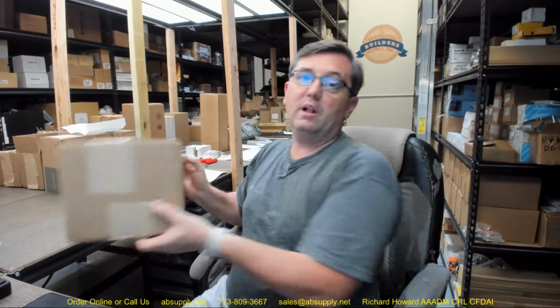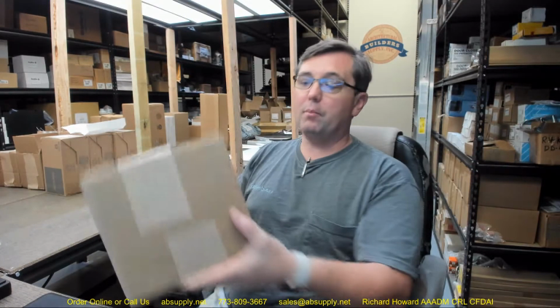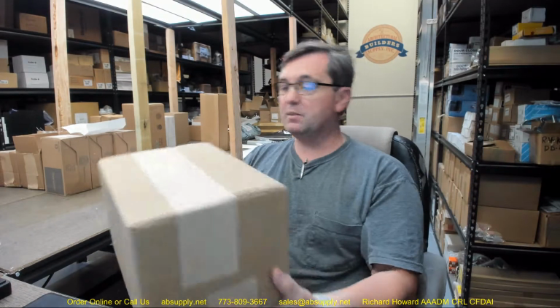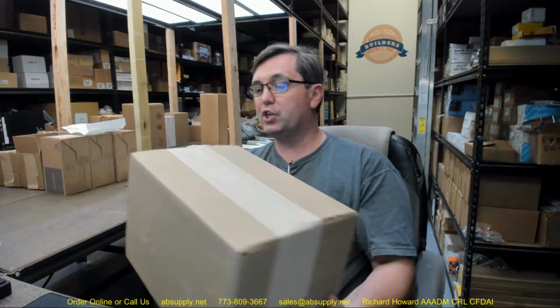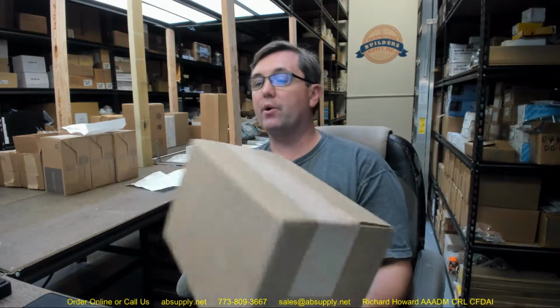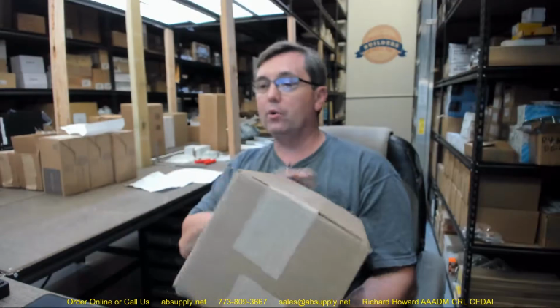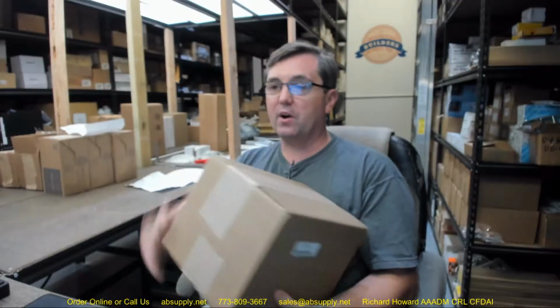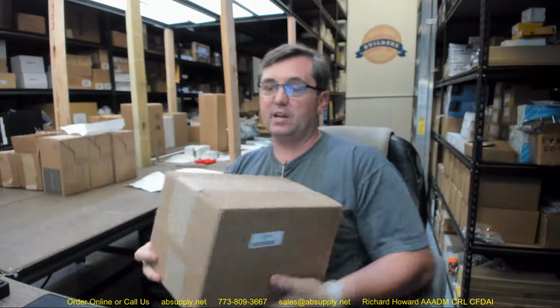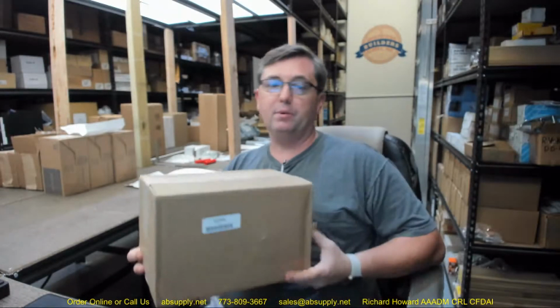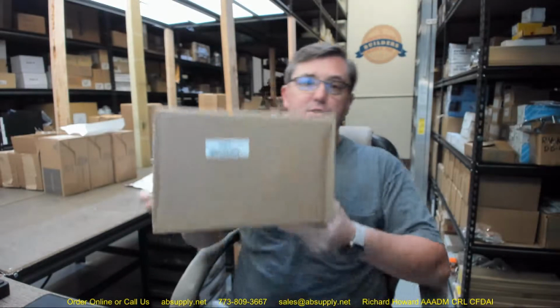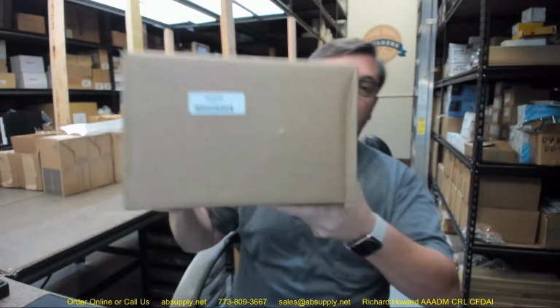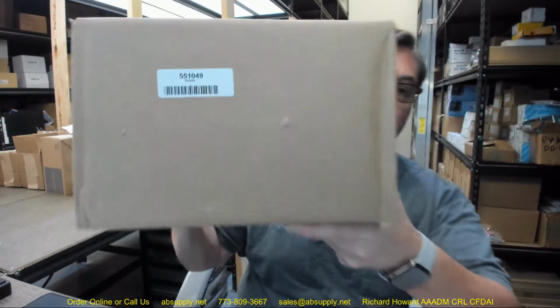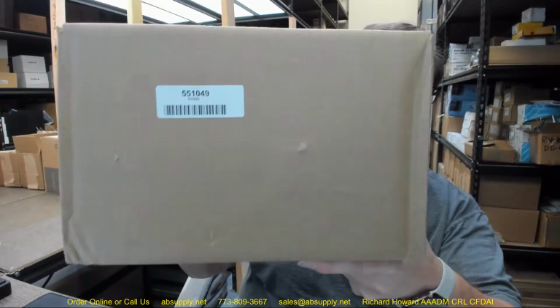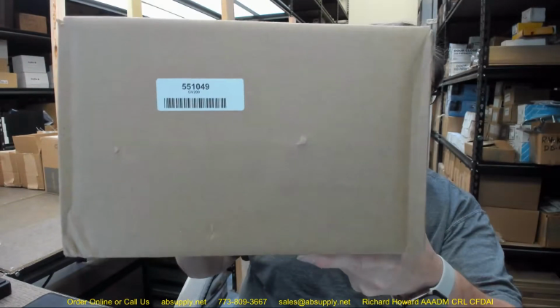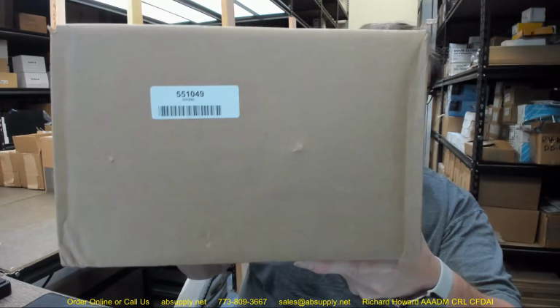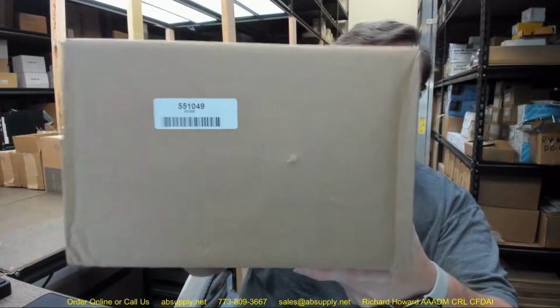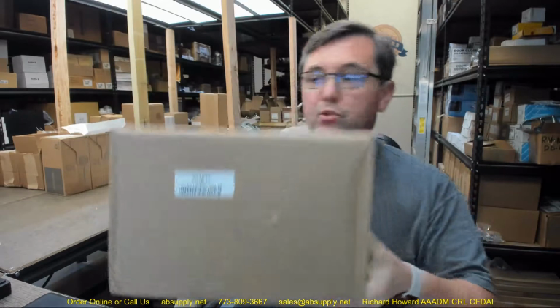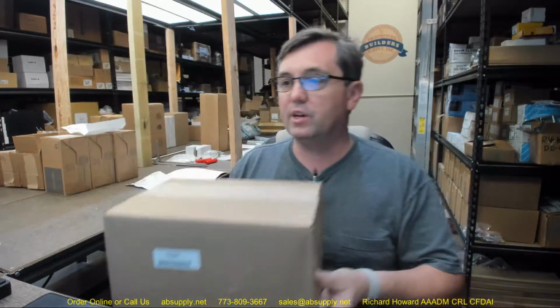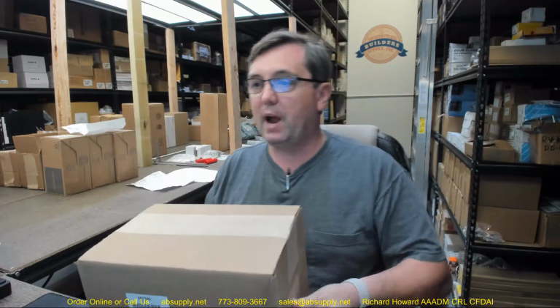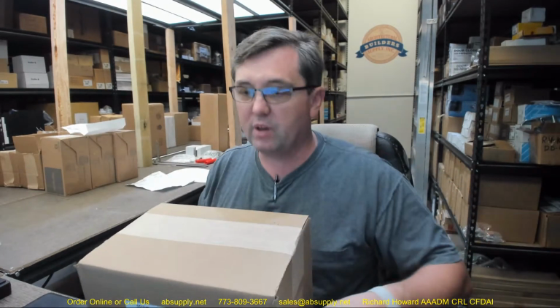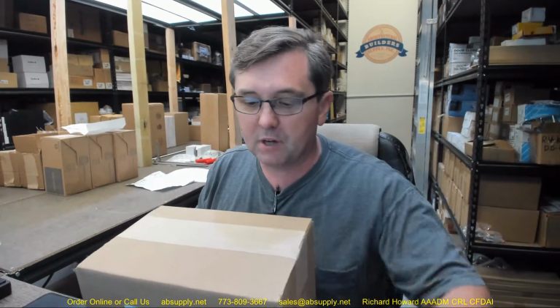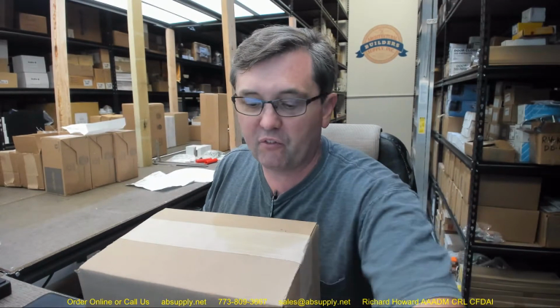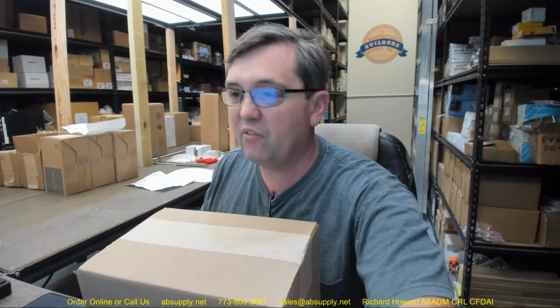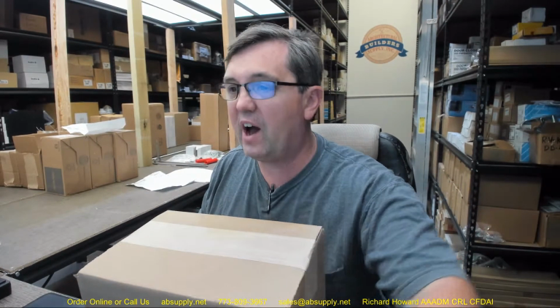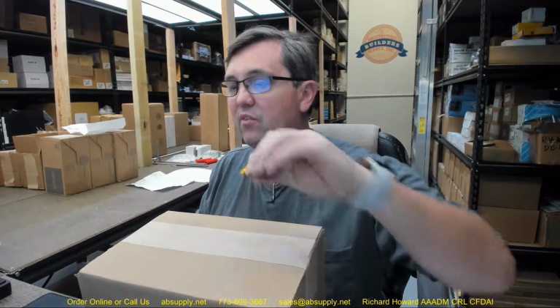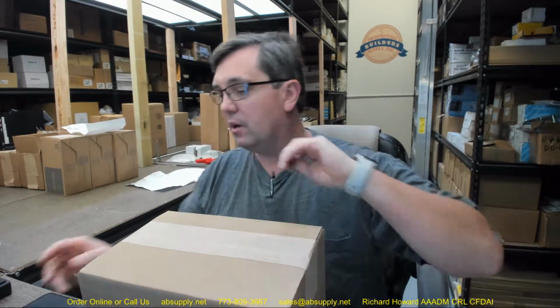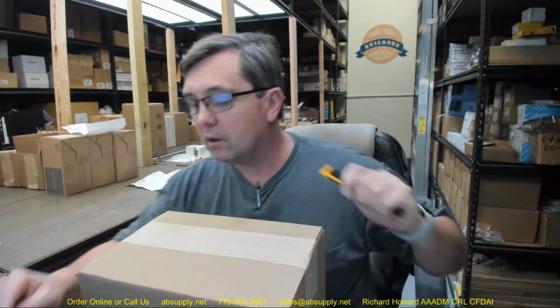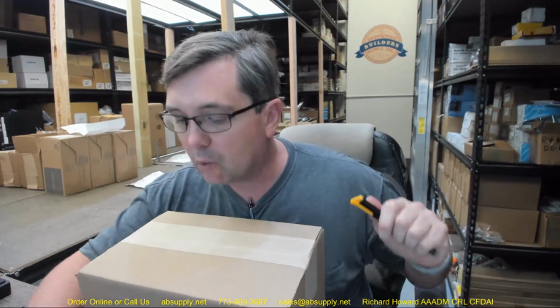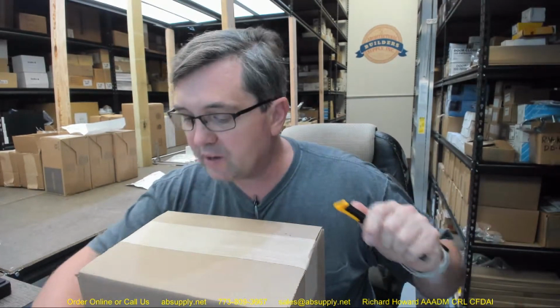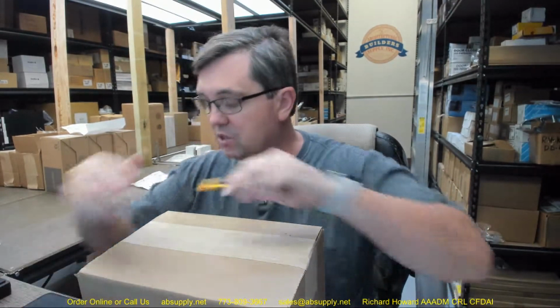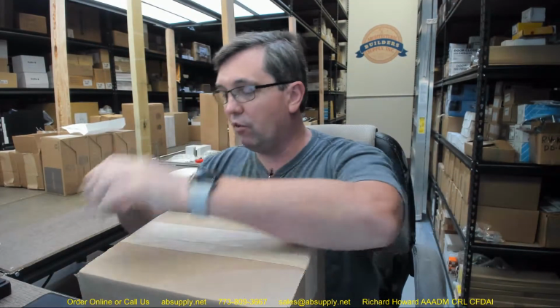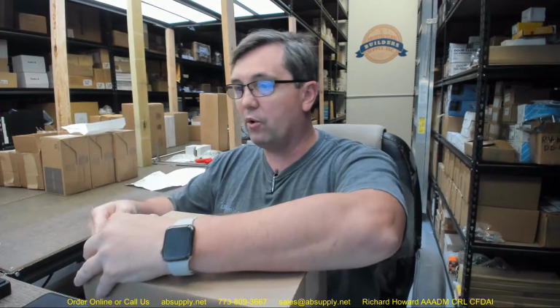Hello, my name is Rich Howard, owner of Architectural Builder Supply, and this video is to bring you a closer look at the Pyrochem number 551049.